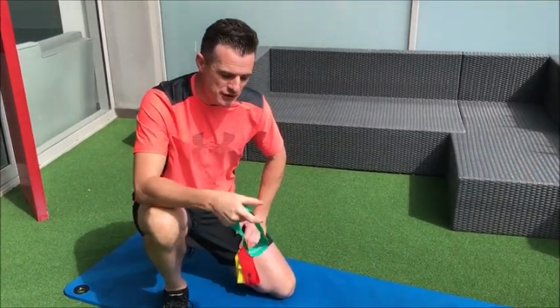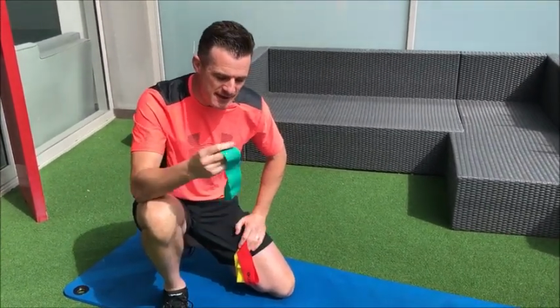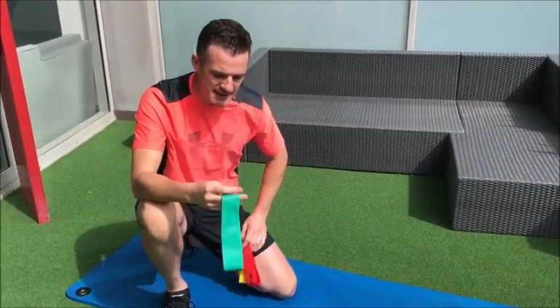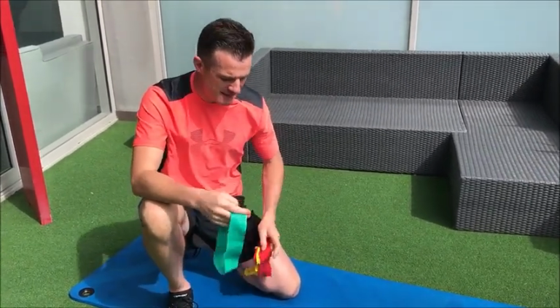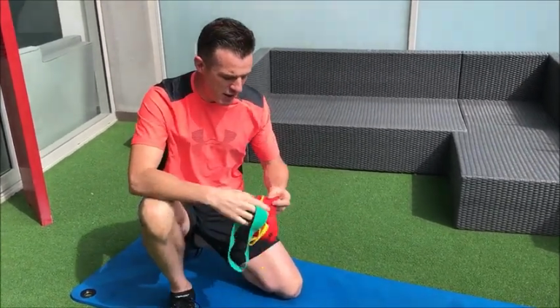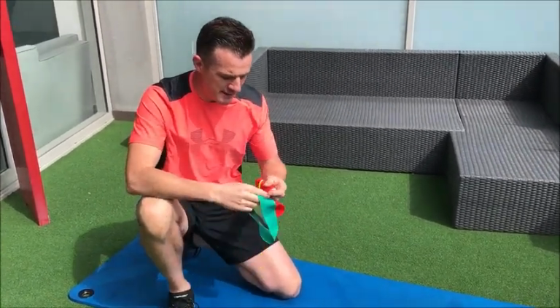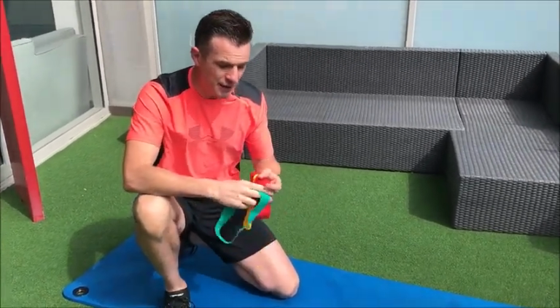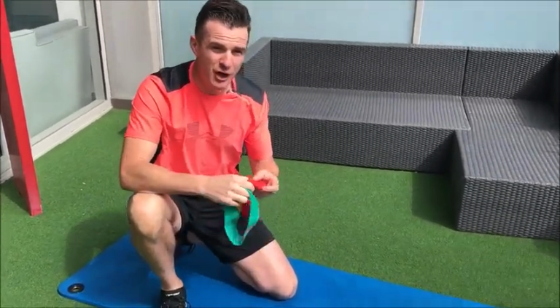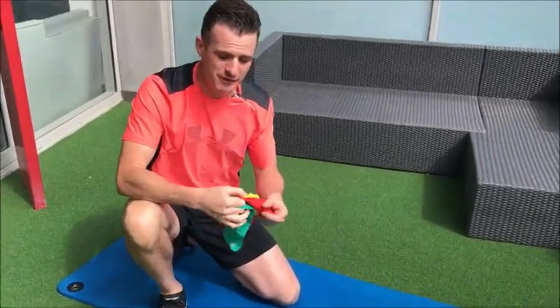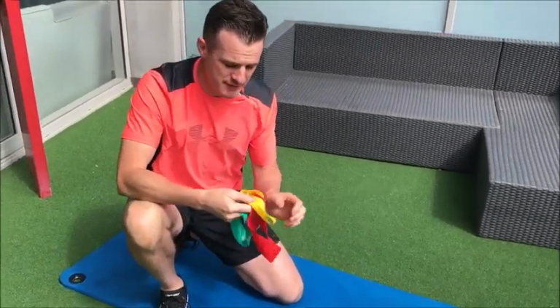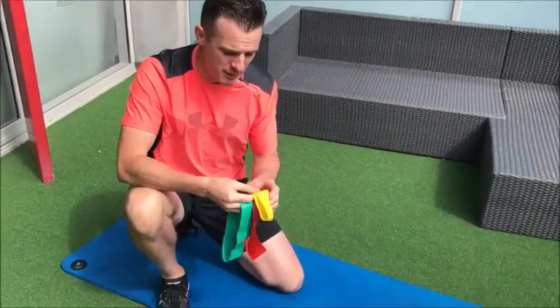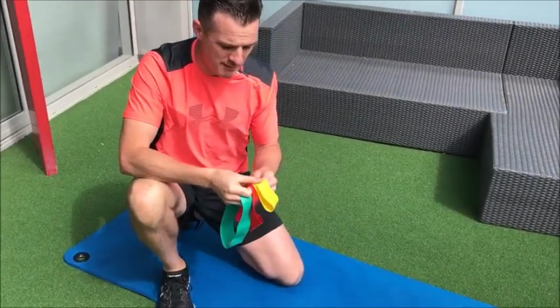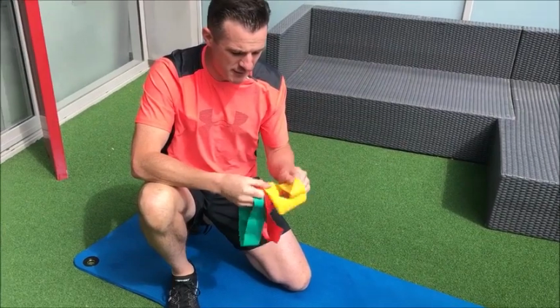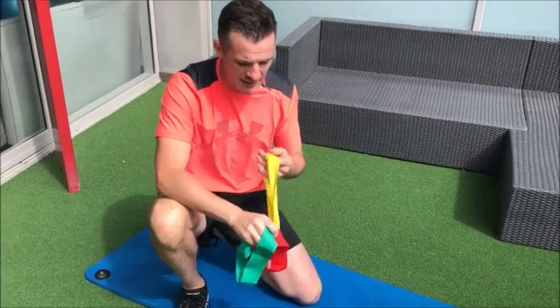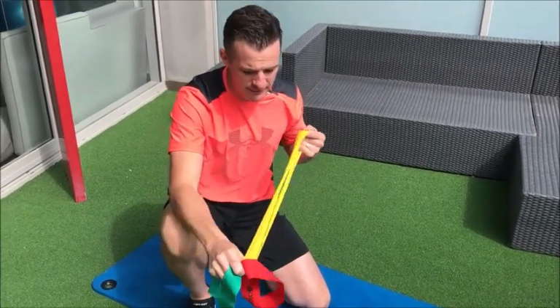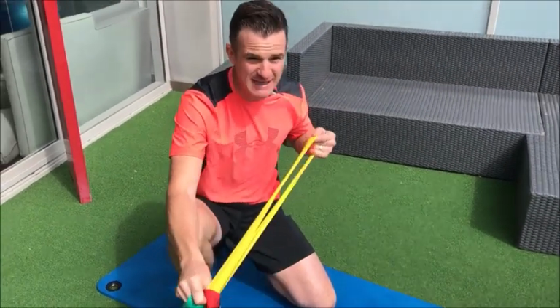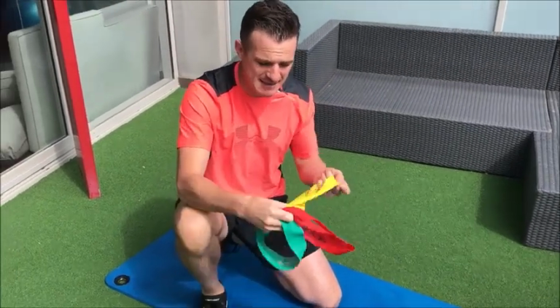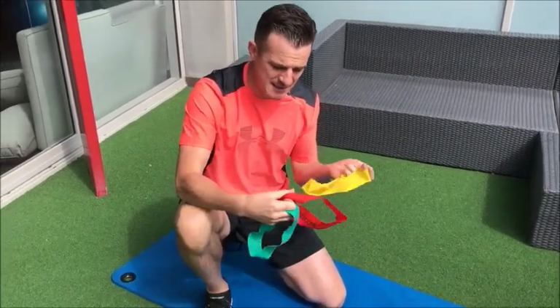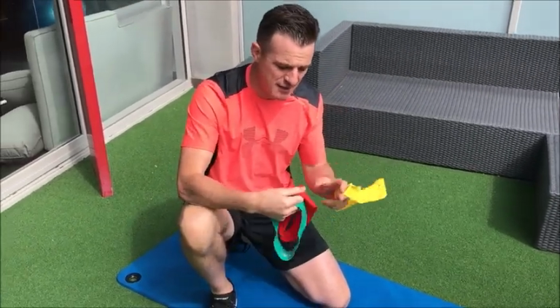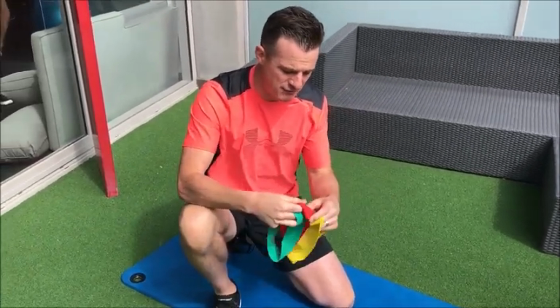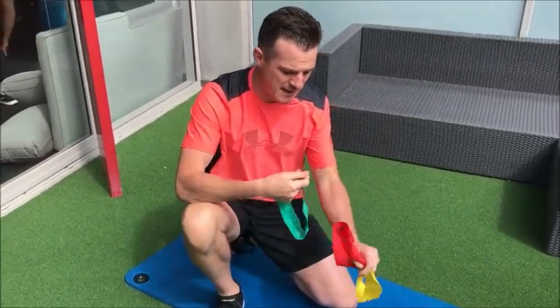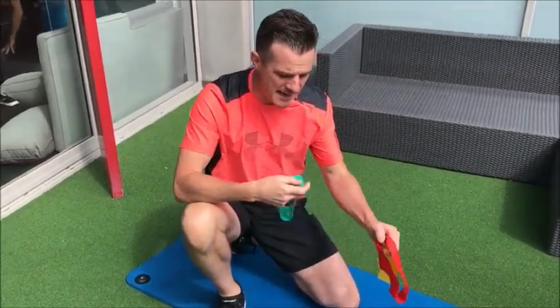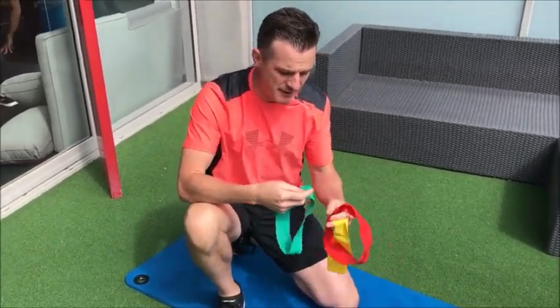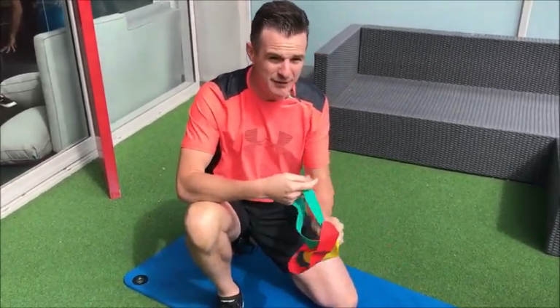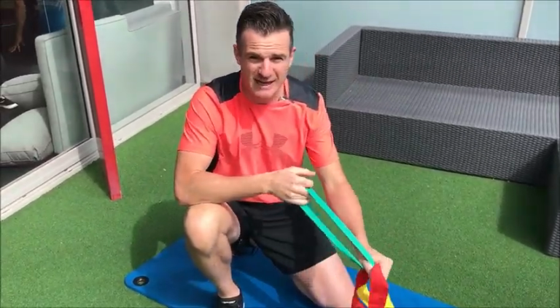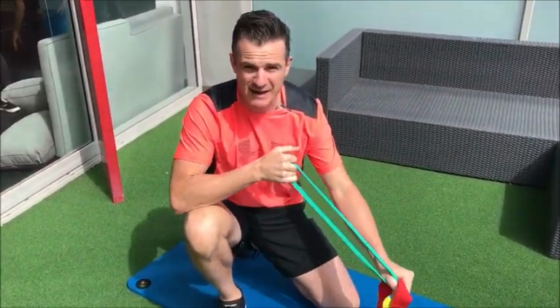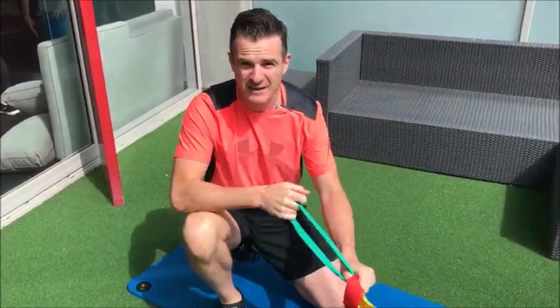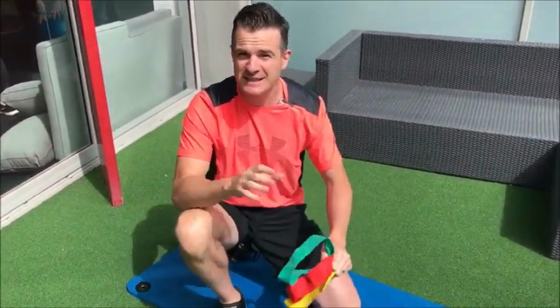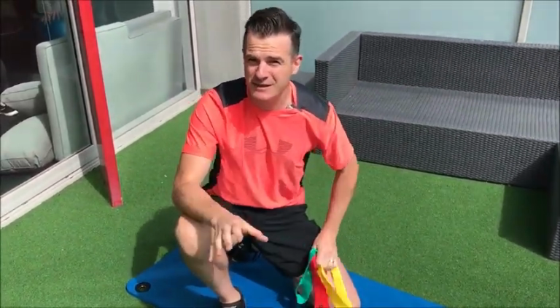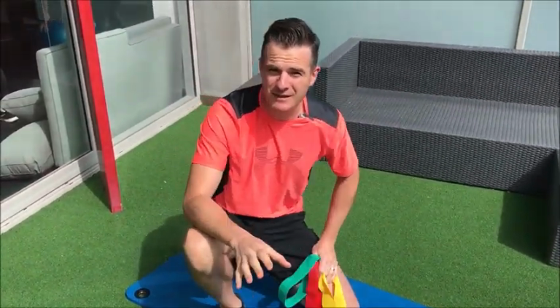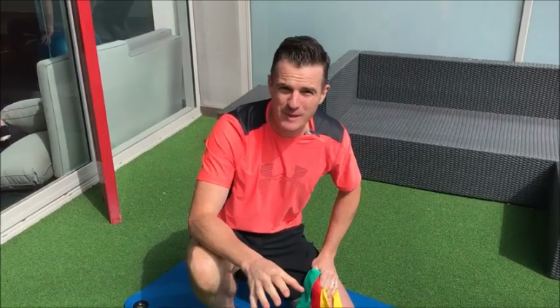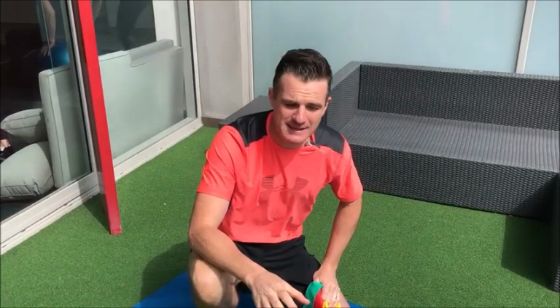These bands are obviously color-coded in physio. We have yellow for easy, and then it goes red harder, green even harder. It's similar to the therabands.